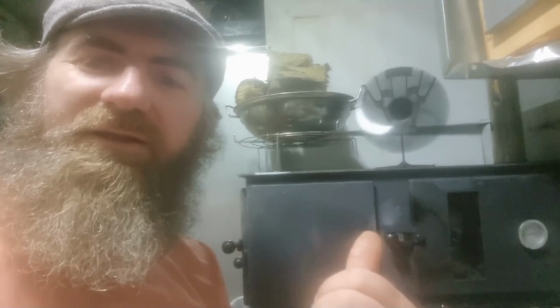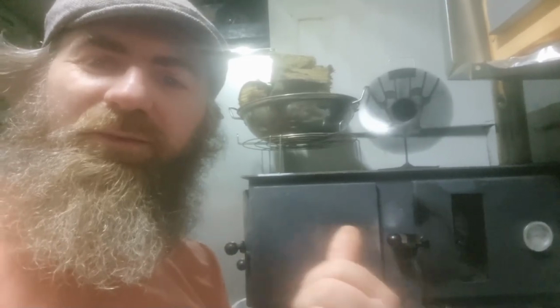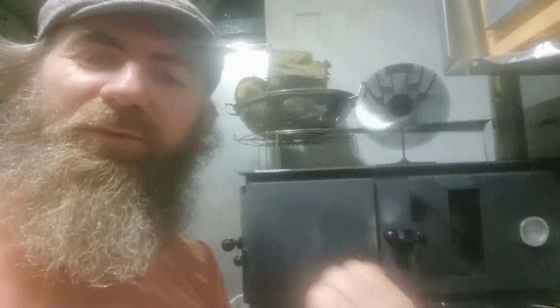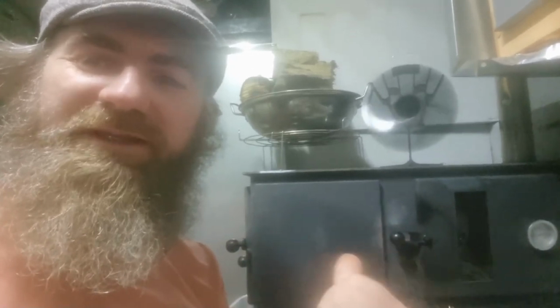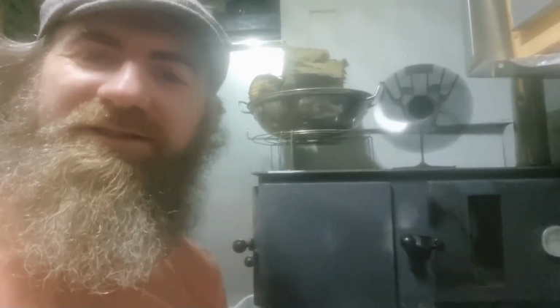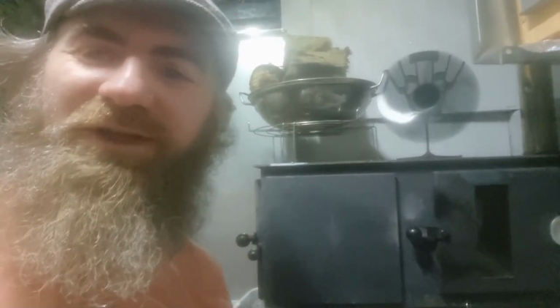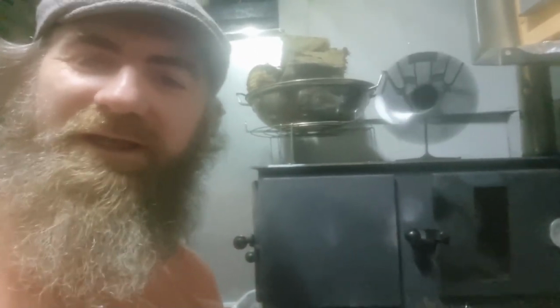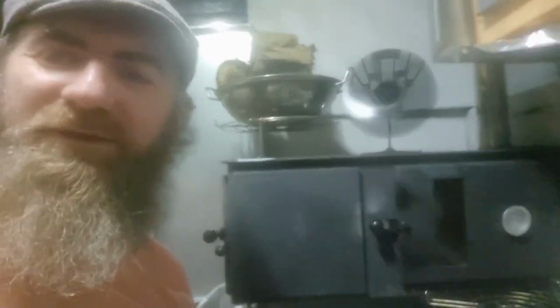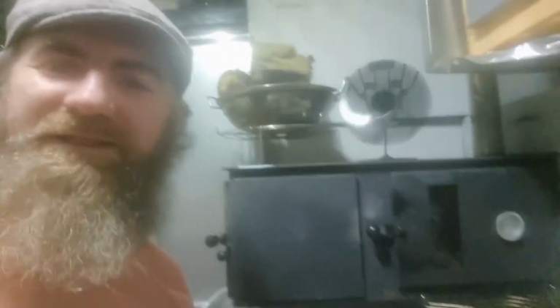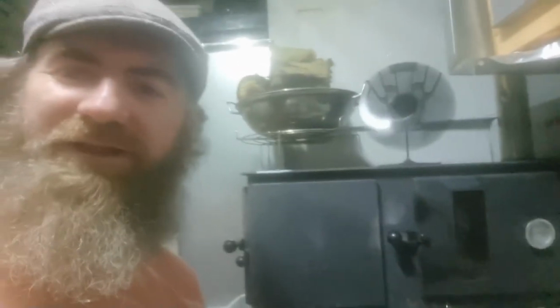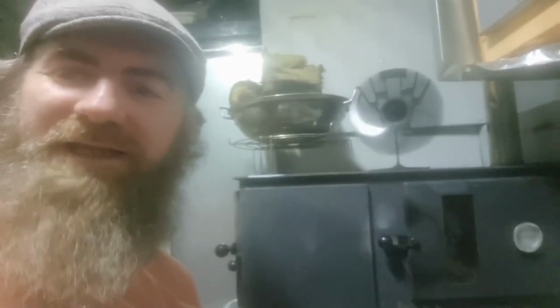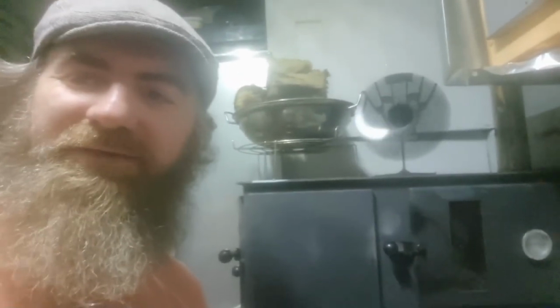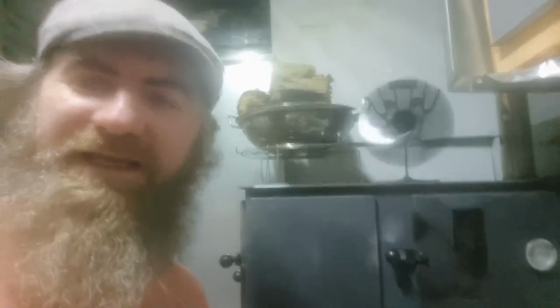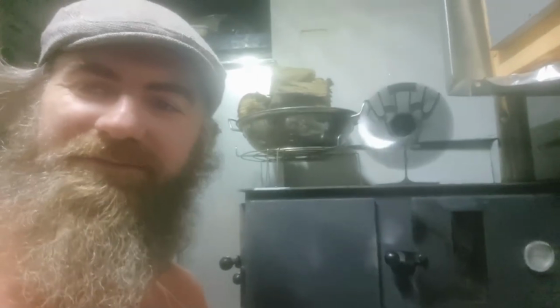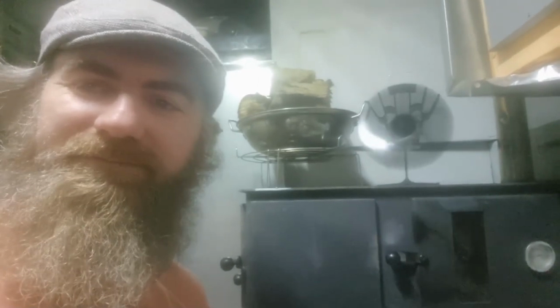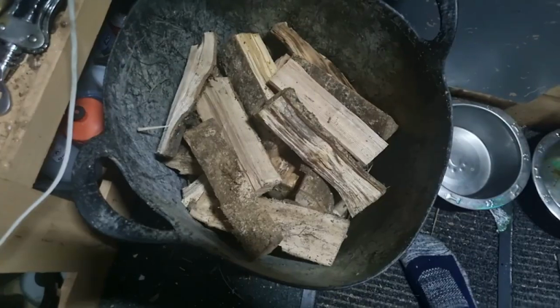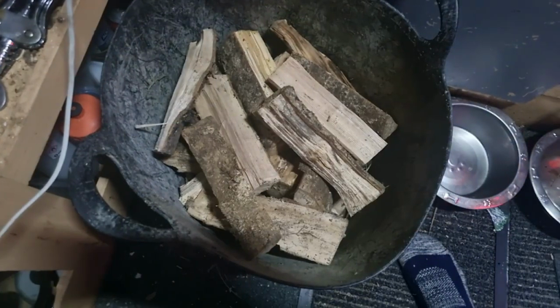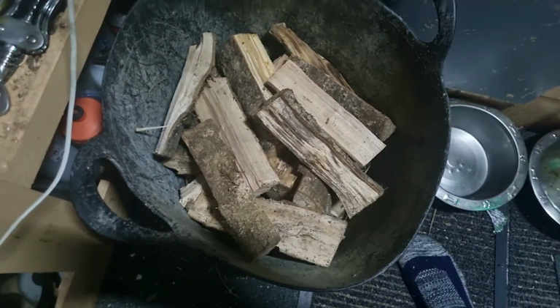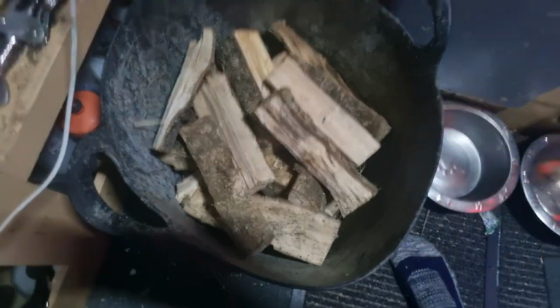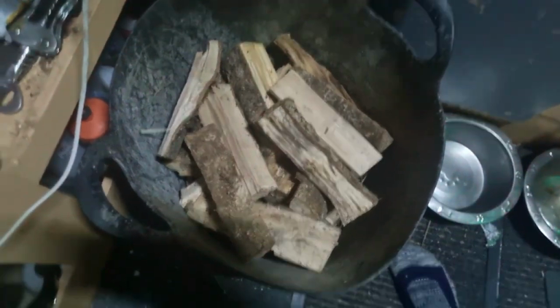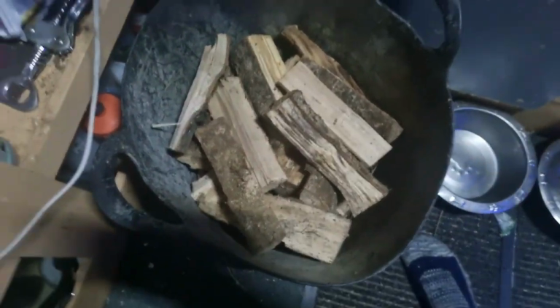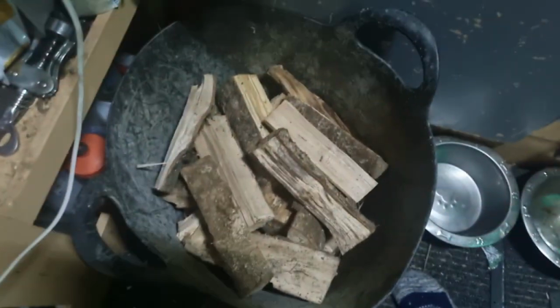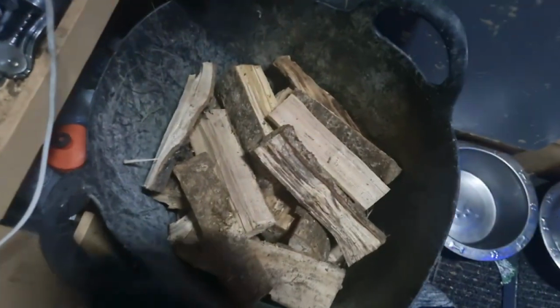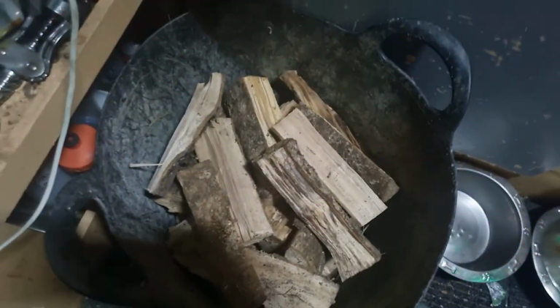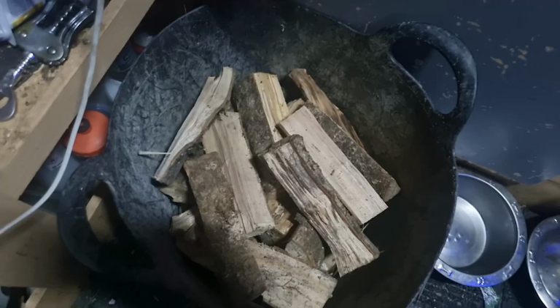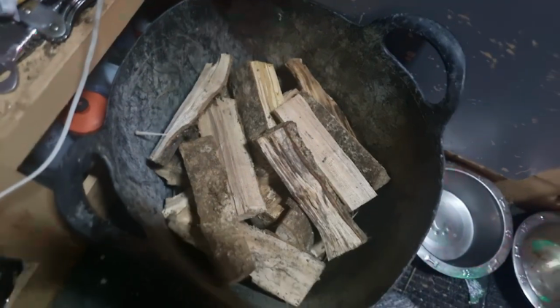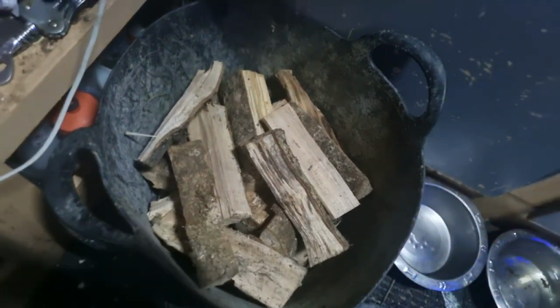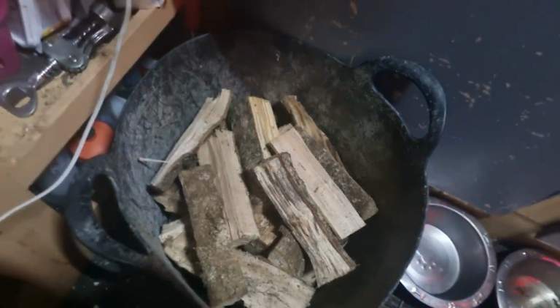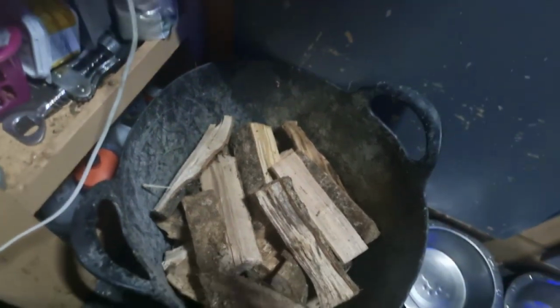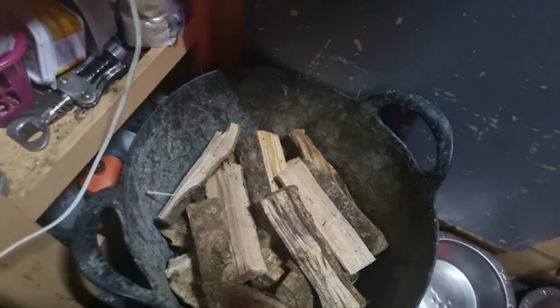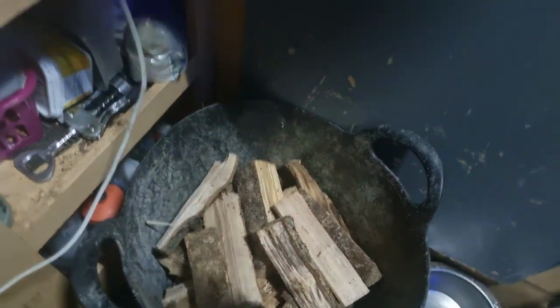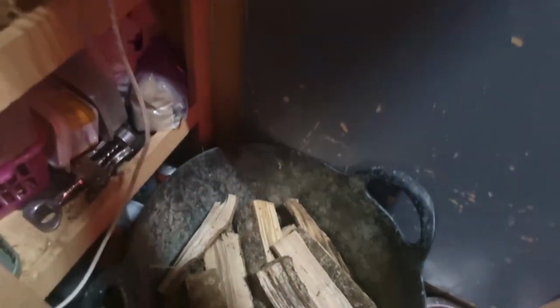So what is this stove that I use? Well, it's actually designed for a tent. This is the sort of size of wood that the wood burner likes.